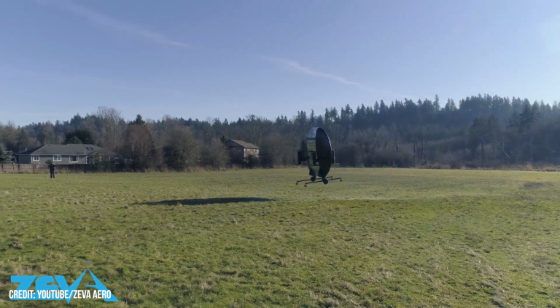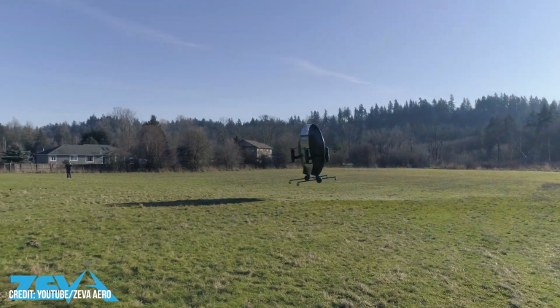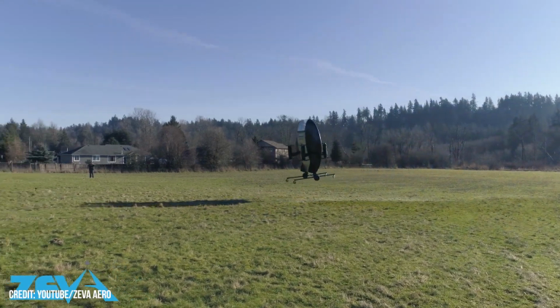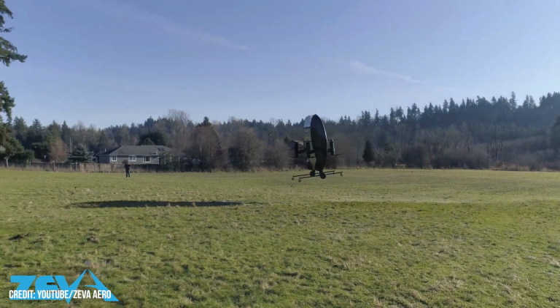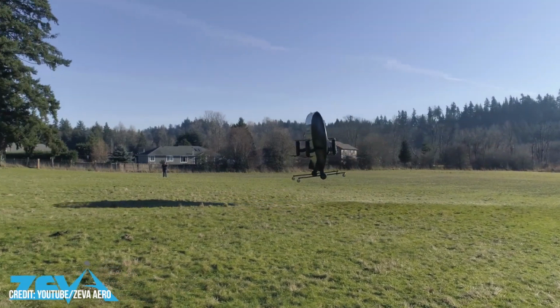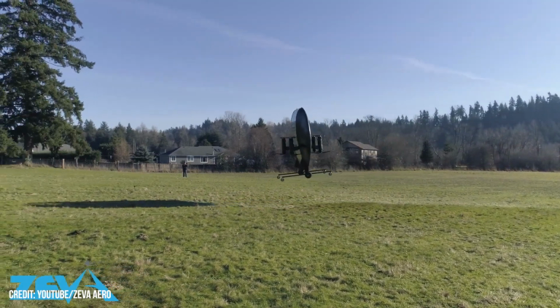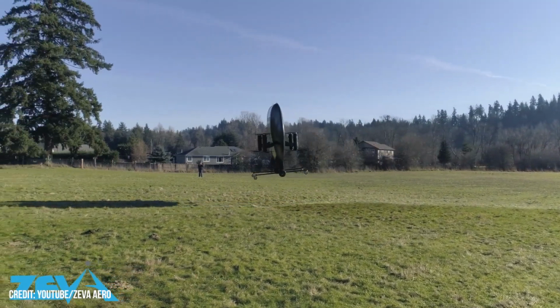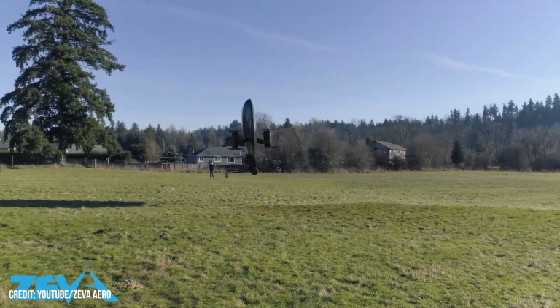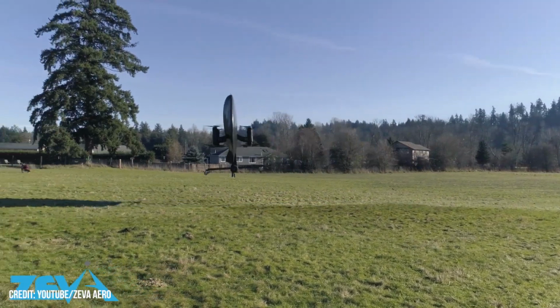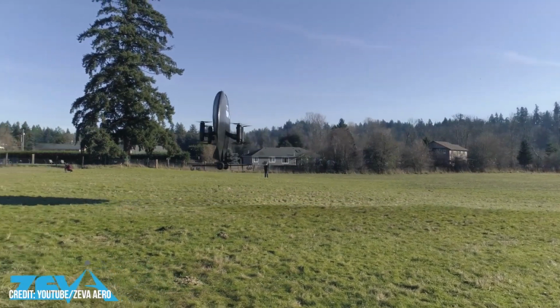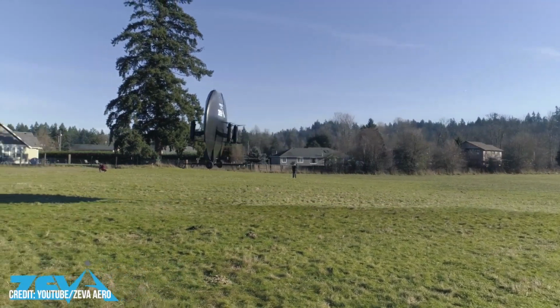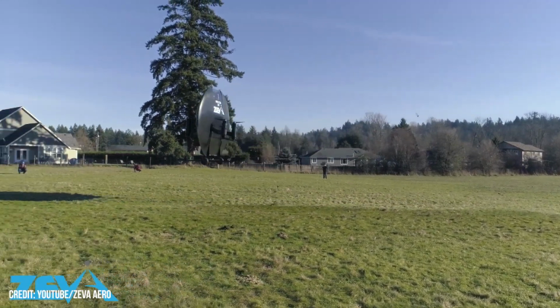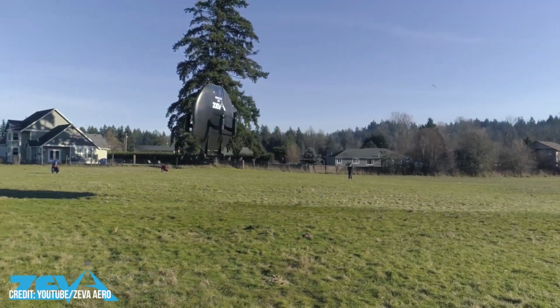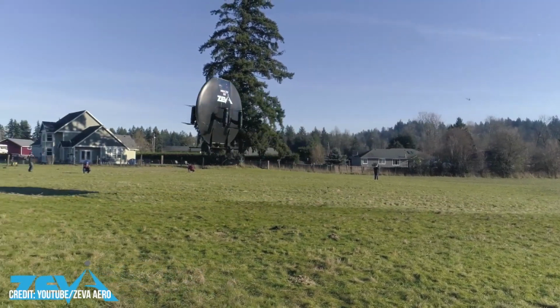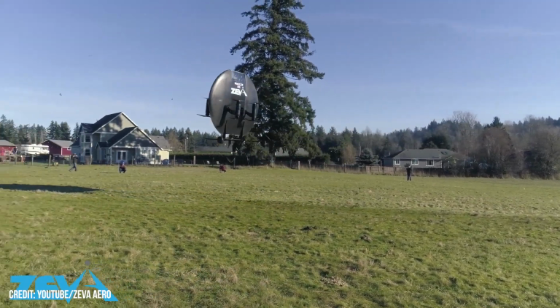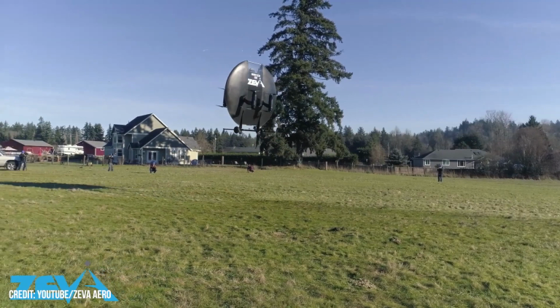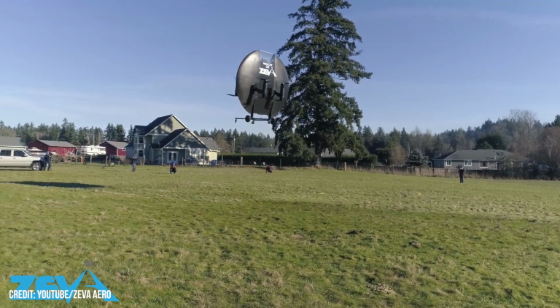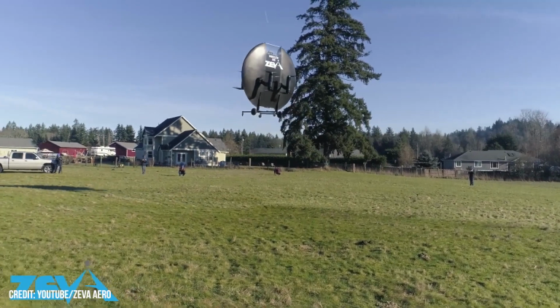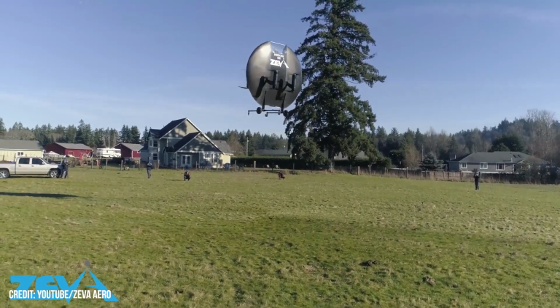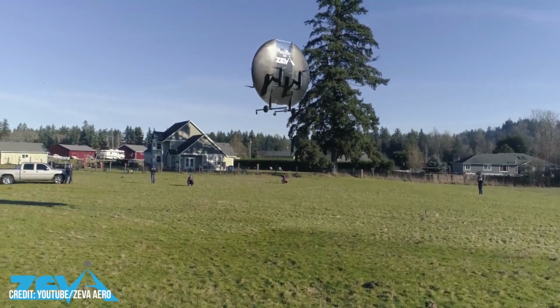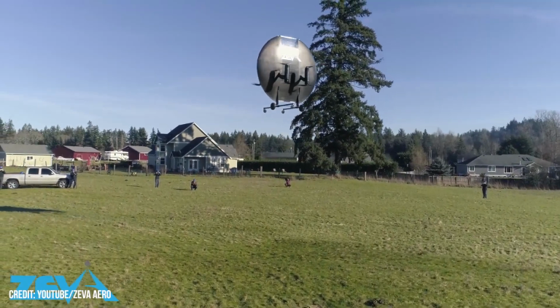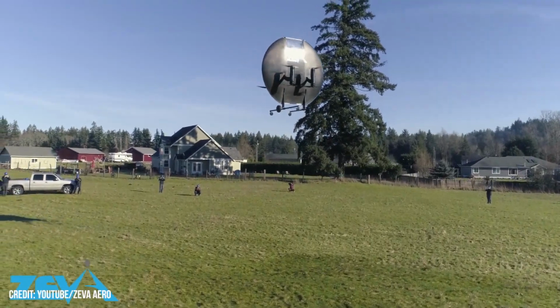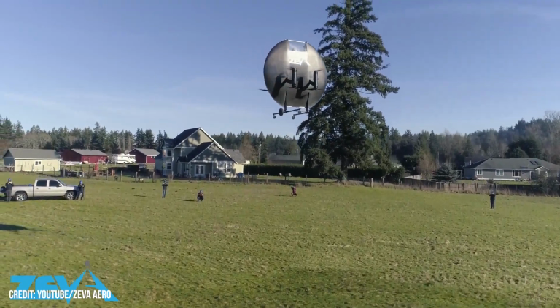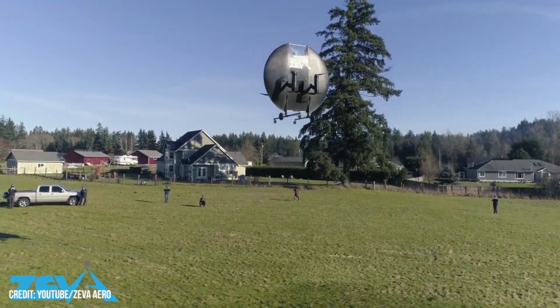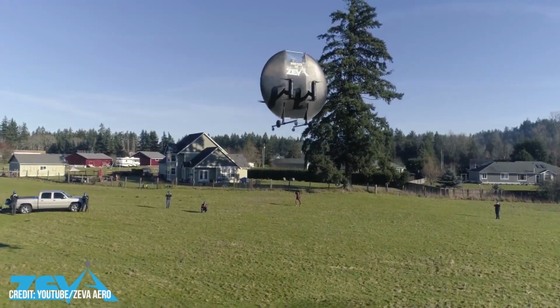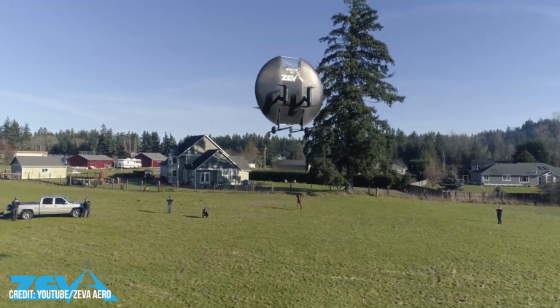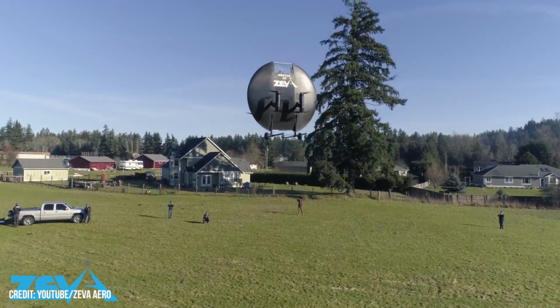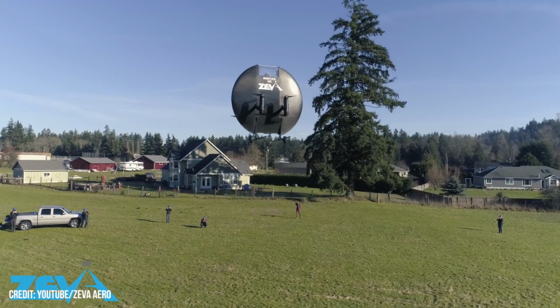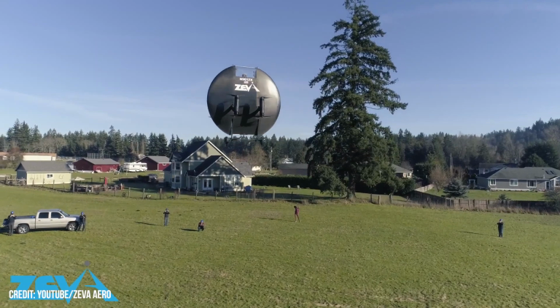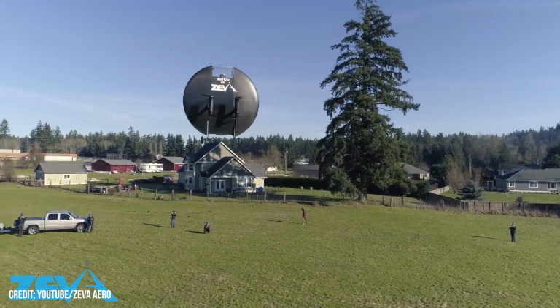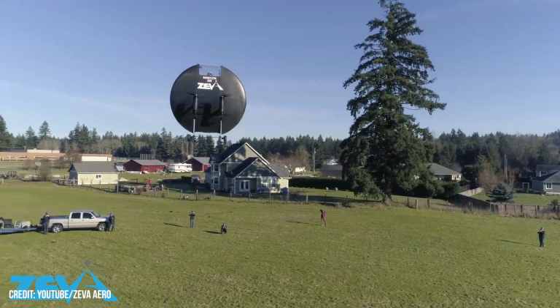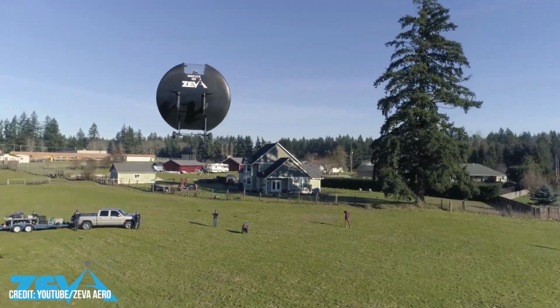"This is a huge inflection point for Ziva as we join an exclusive set of proven flying eVTOL platforms and a testament to the relentless hard work and ingenuity of our entire team over the past two and a half years," said Stephen Tibbetts, CEO and chairman of Ziva.